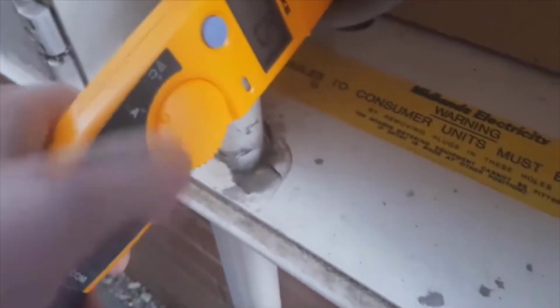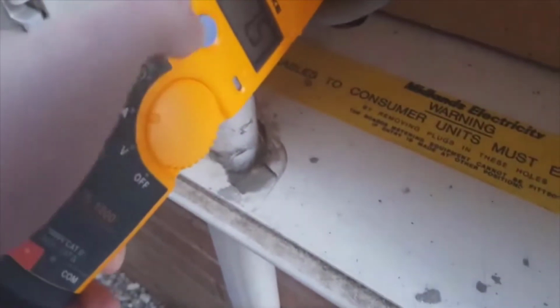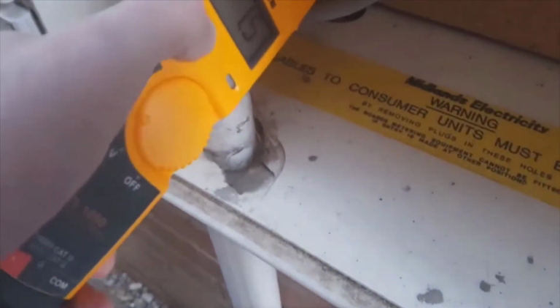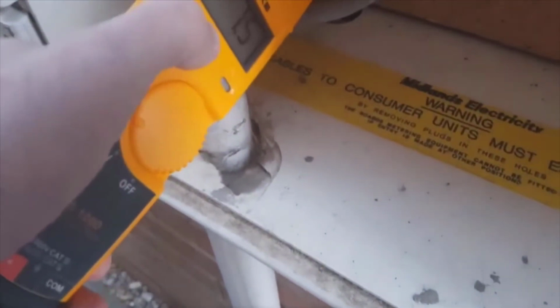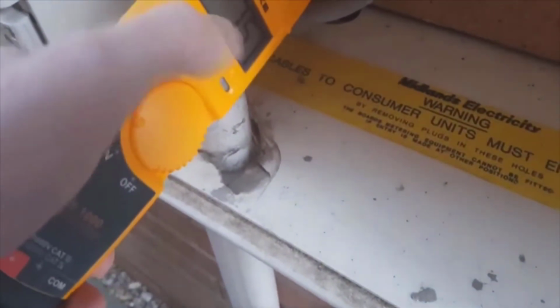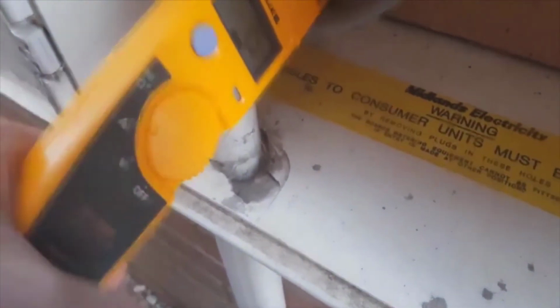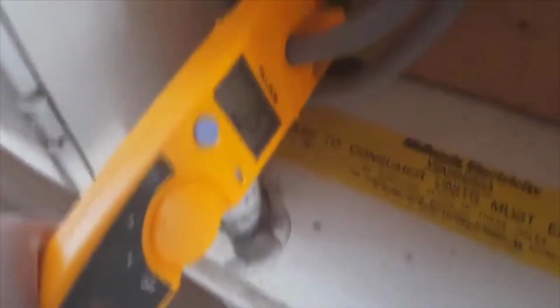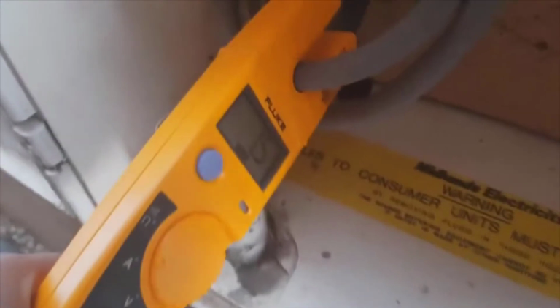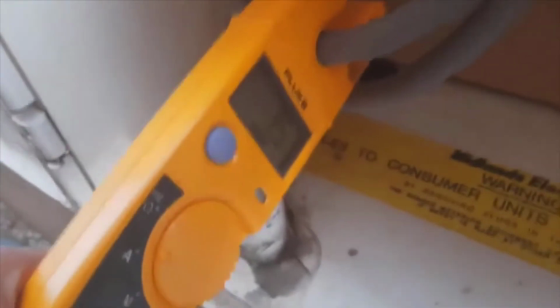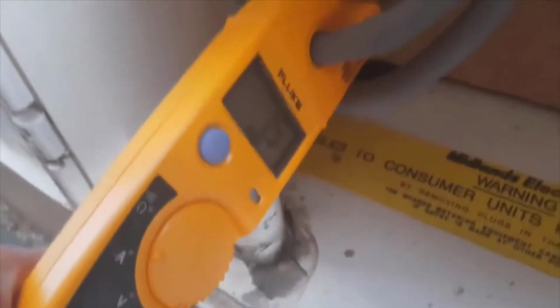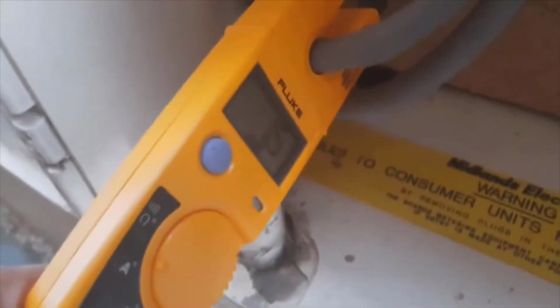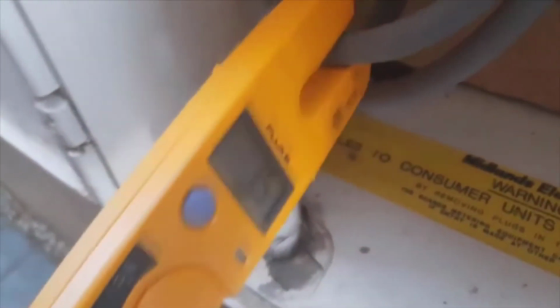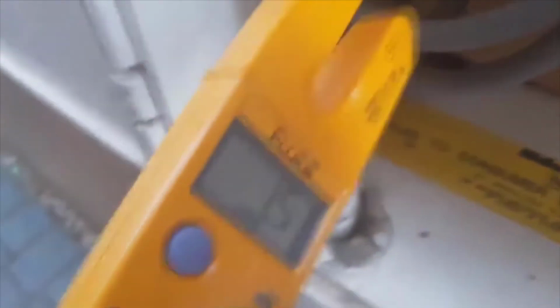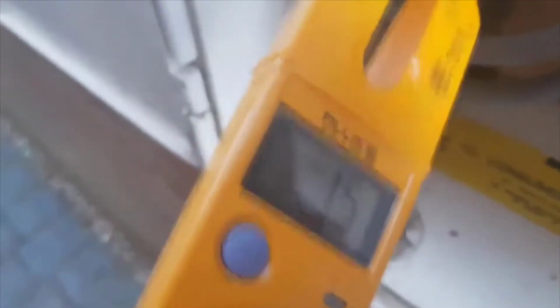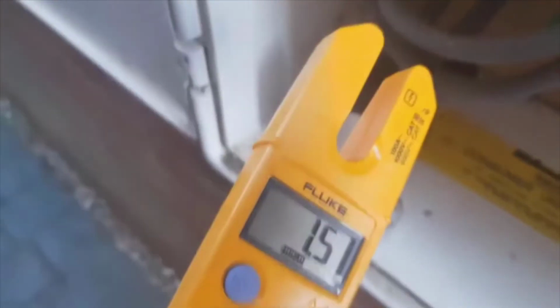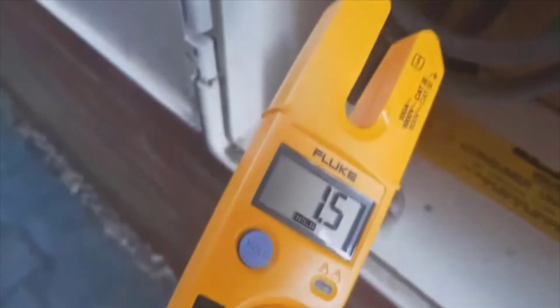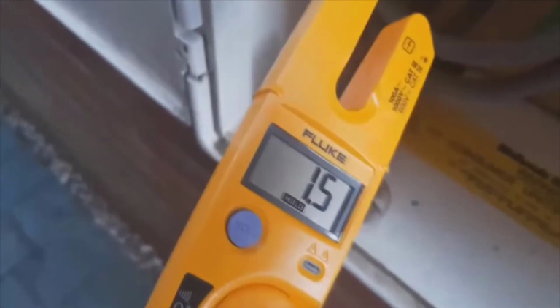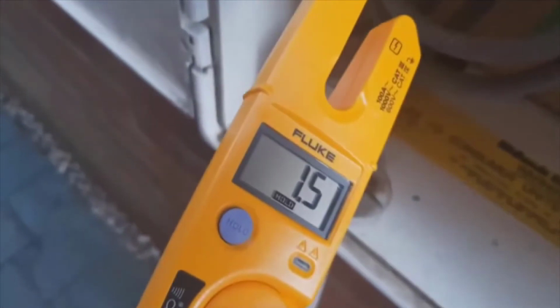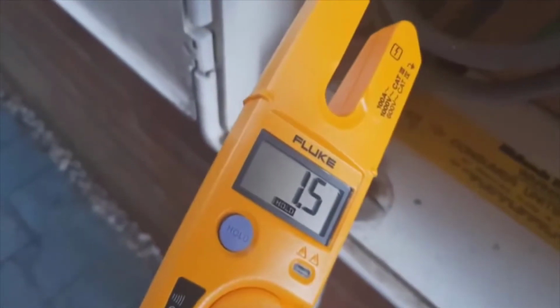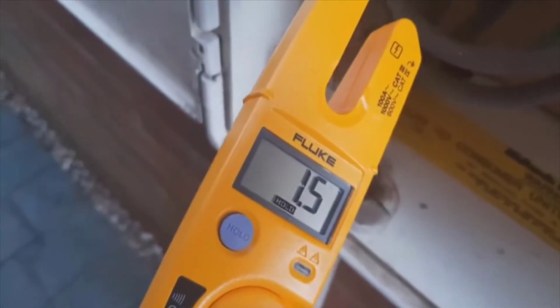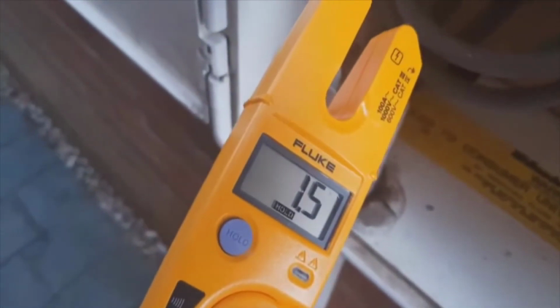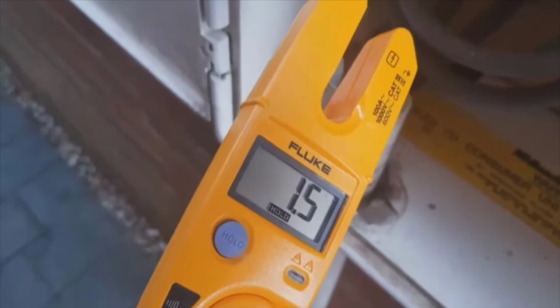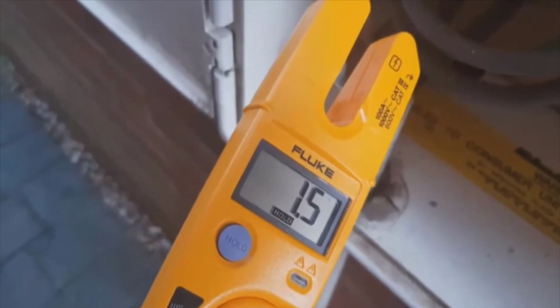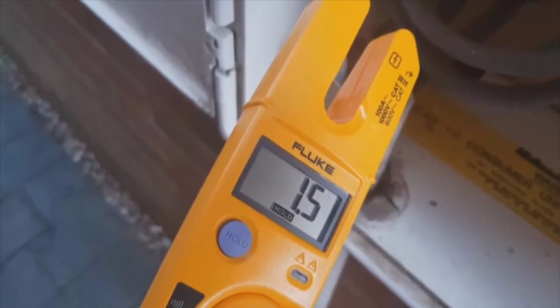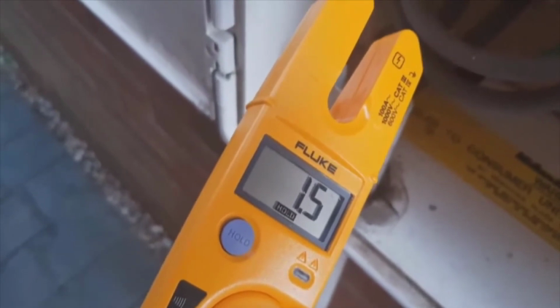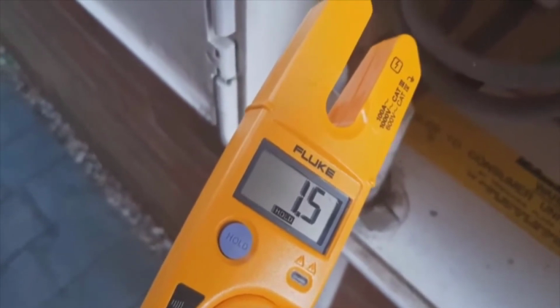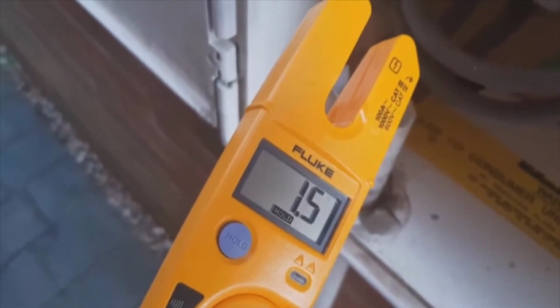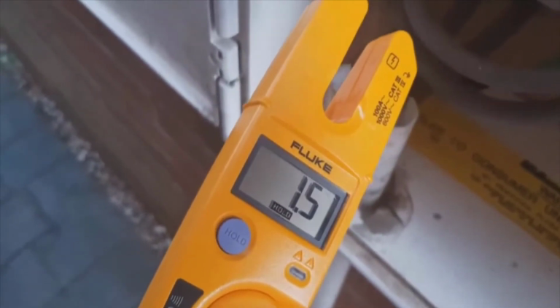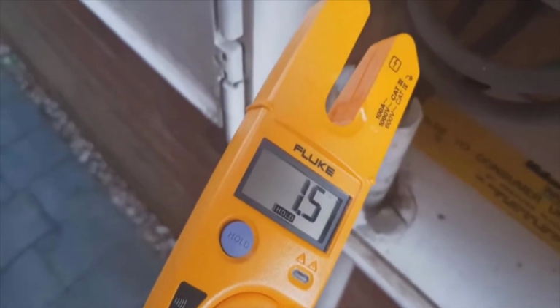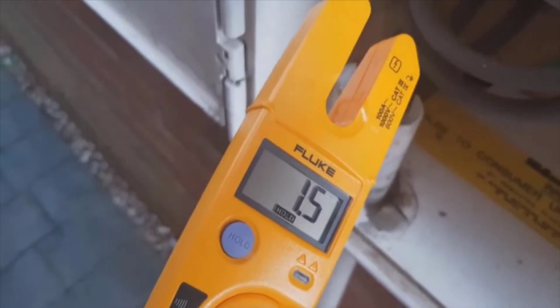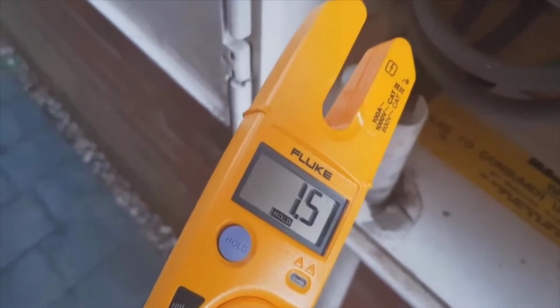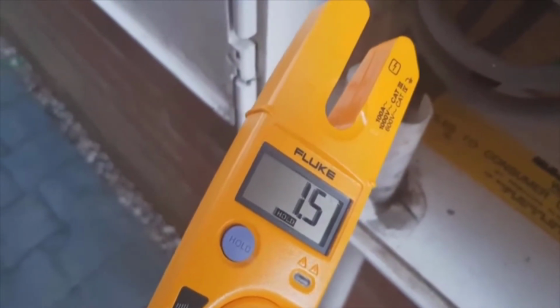So what we can do then is put it back on and we can press hold and then take it off, and then we can go — yes, definitely 1.5 amps is in use there.